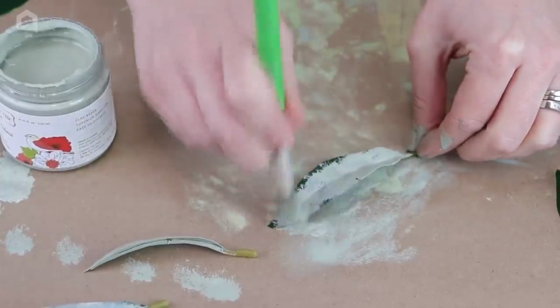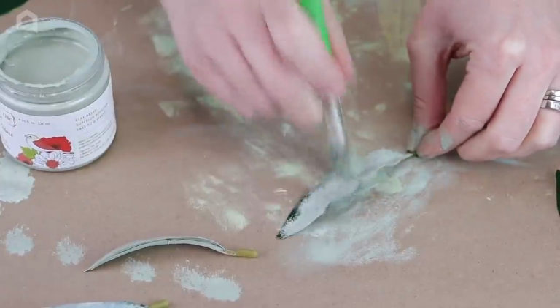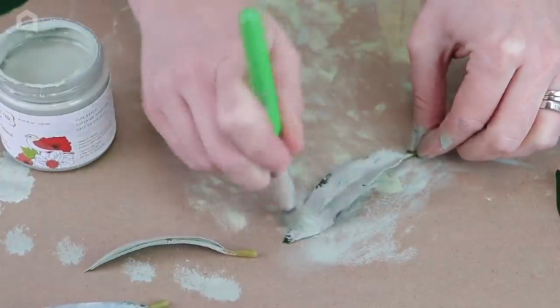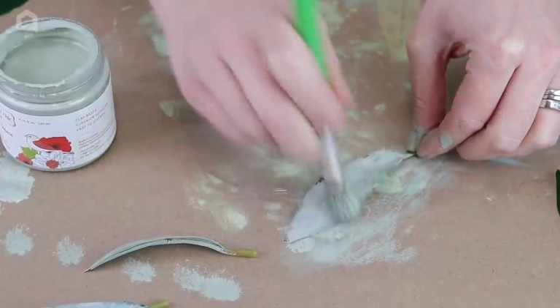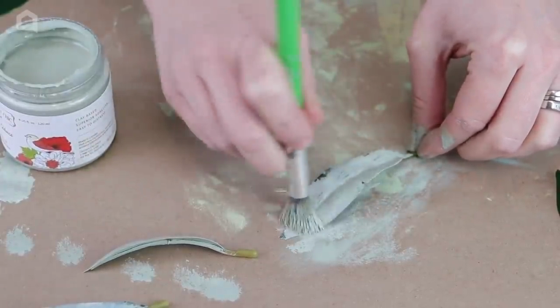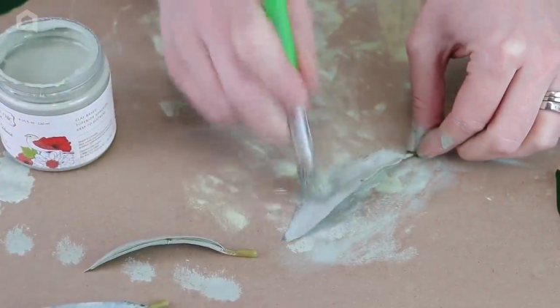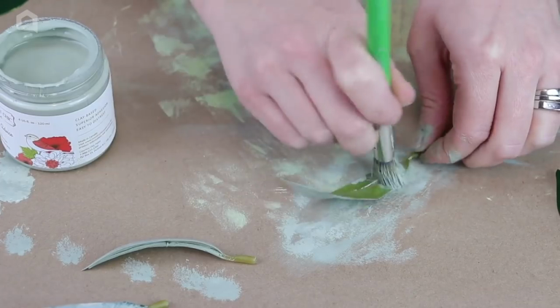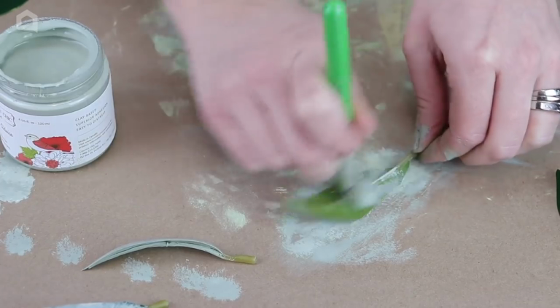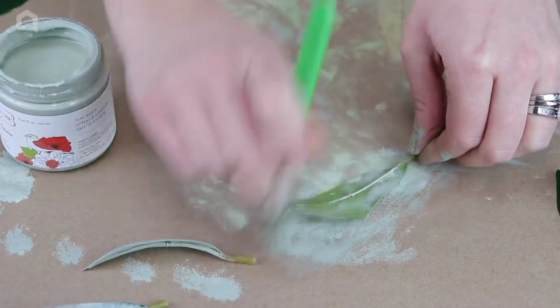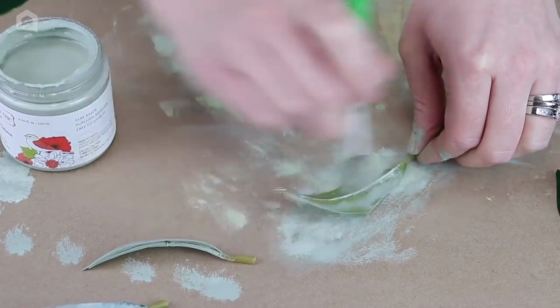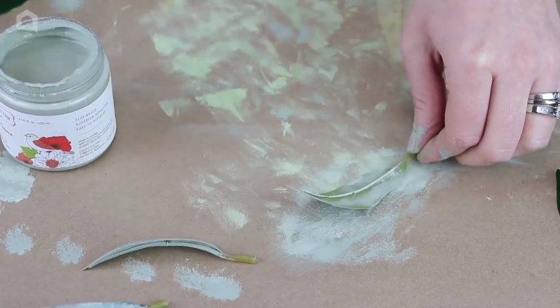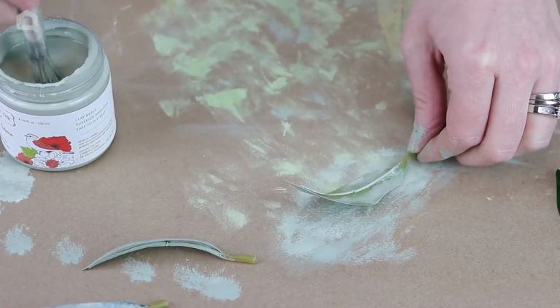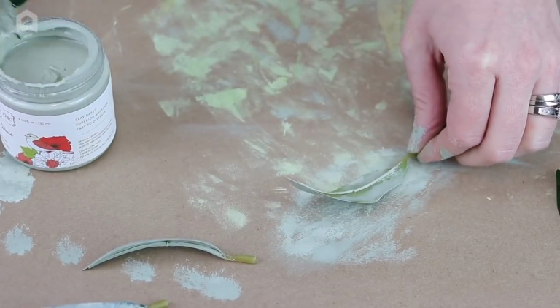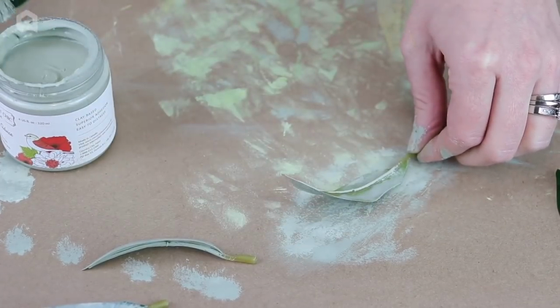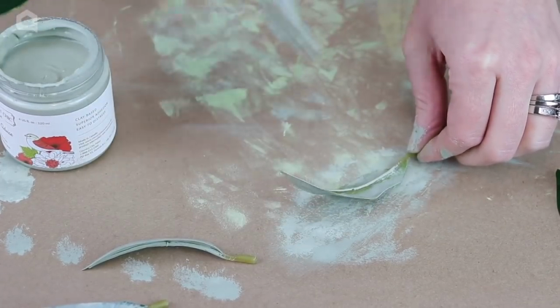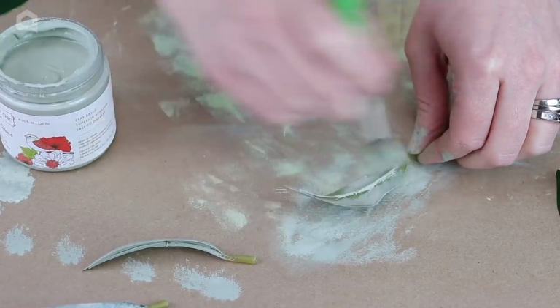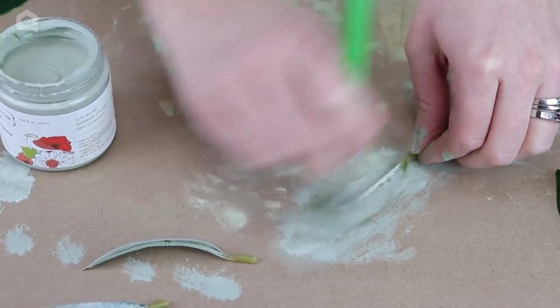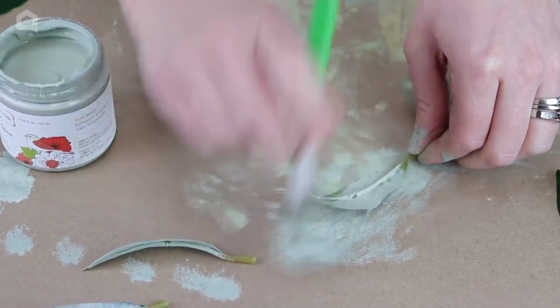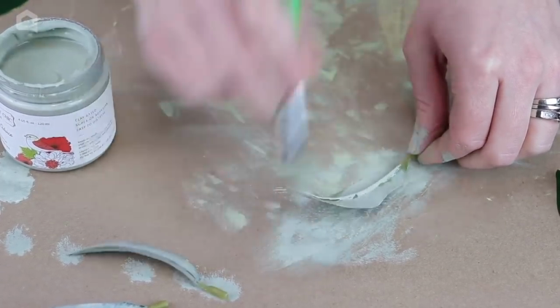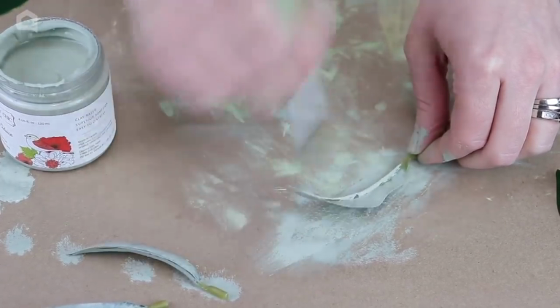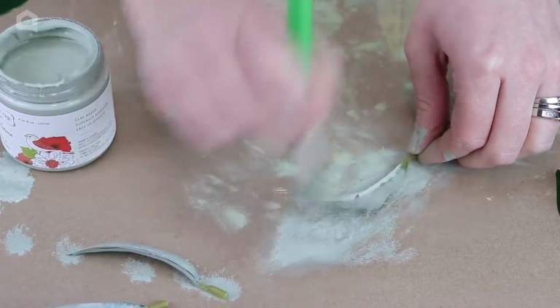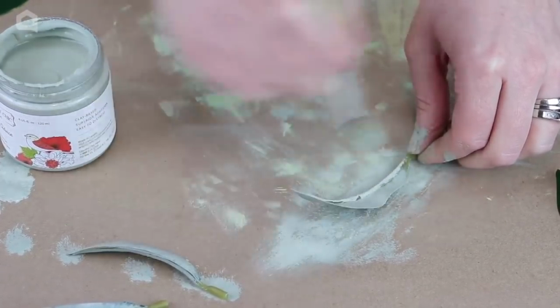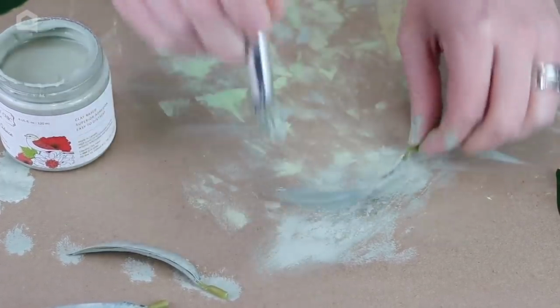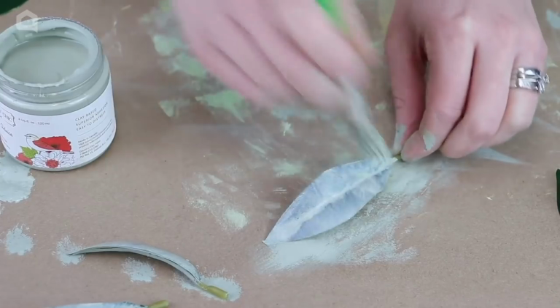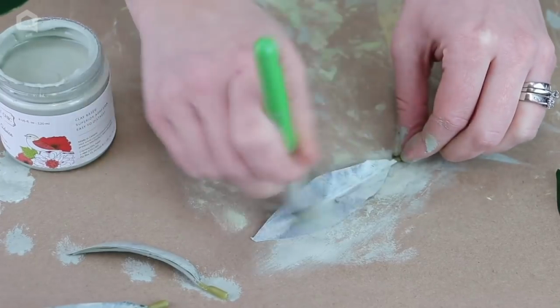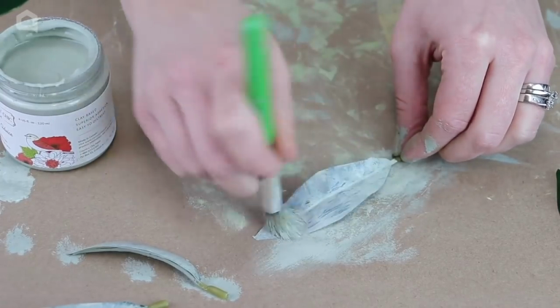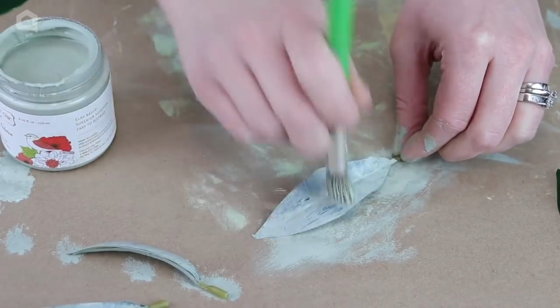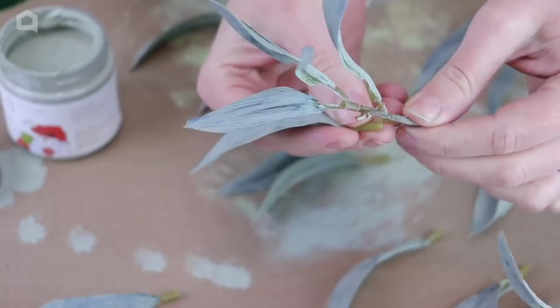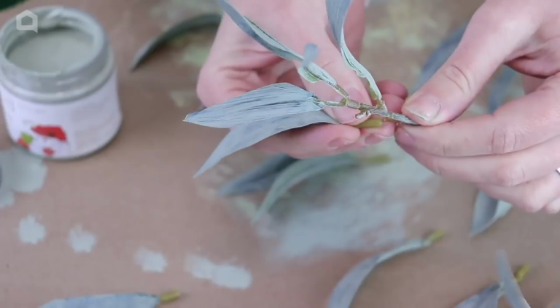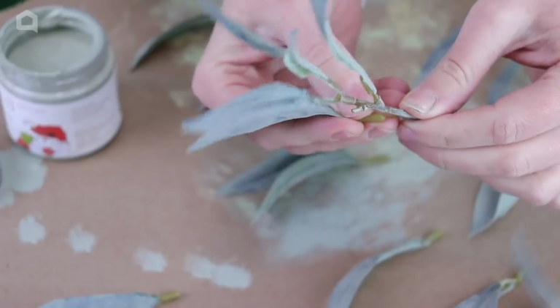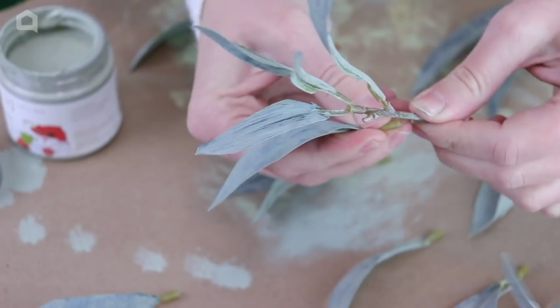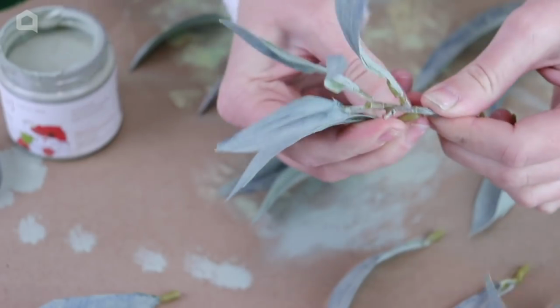I want to make sure I also paint the back side of the leaf as well, because it has that very stark, very bright green color. I just want to mute that down a little bit to make these look more realistic and more like willow leaves.